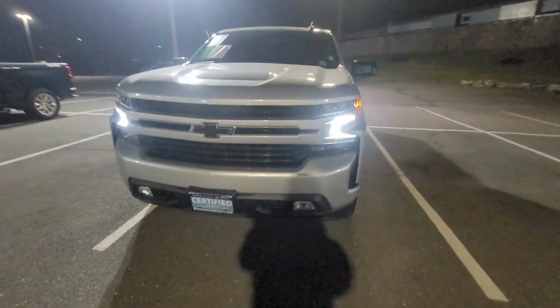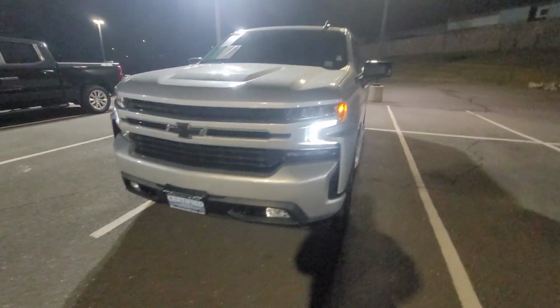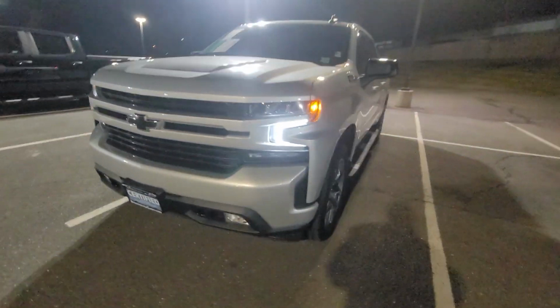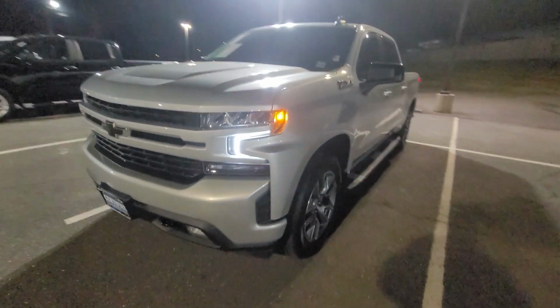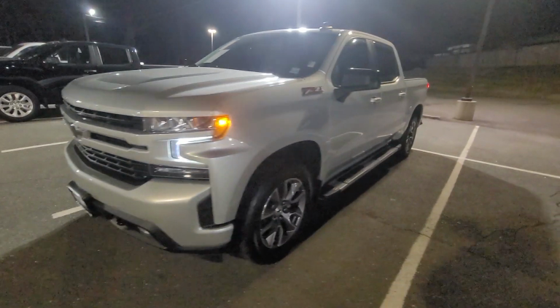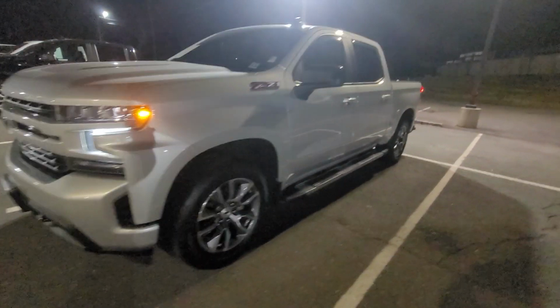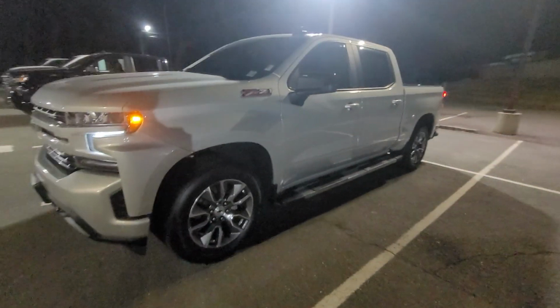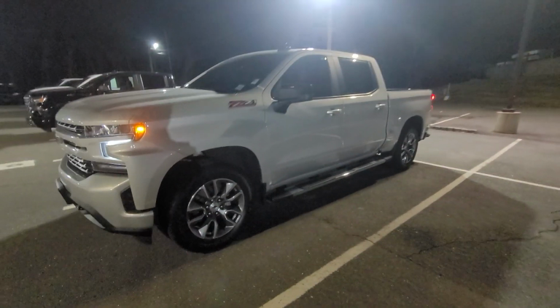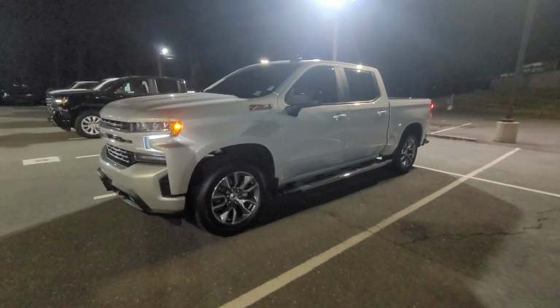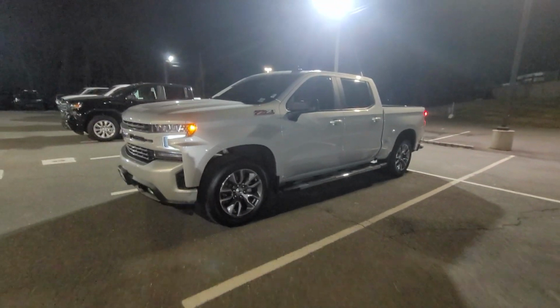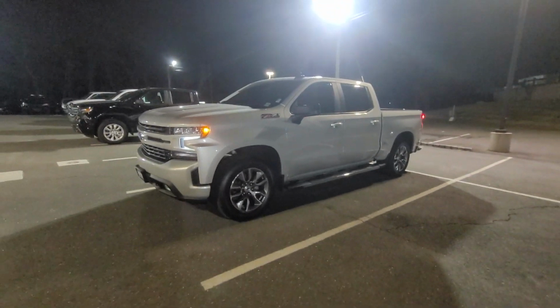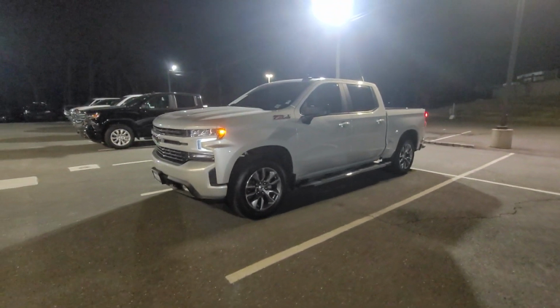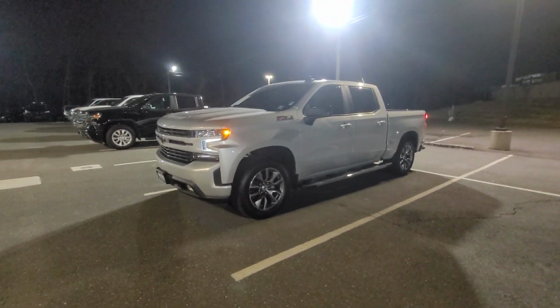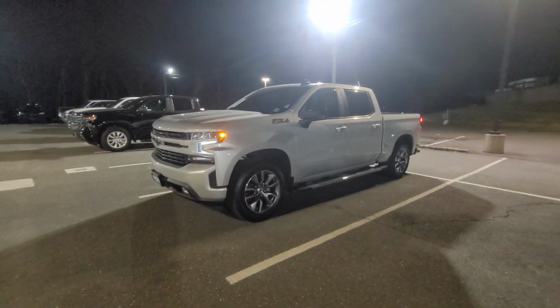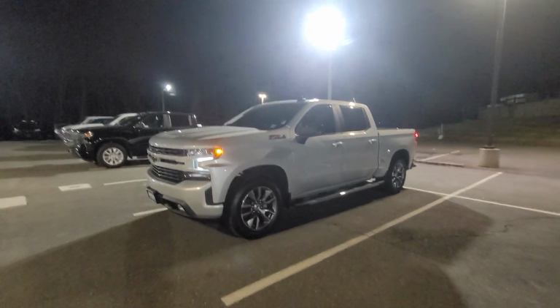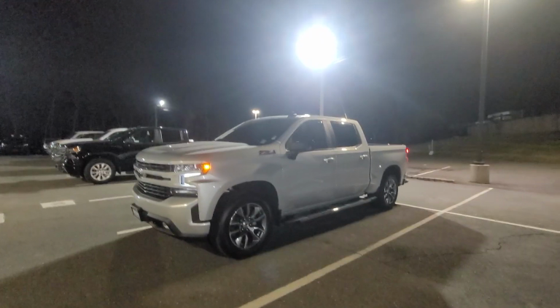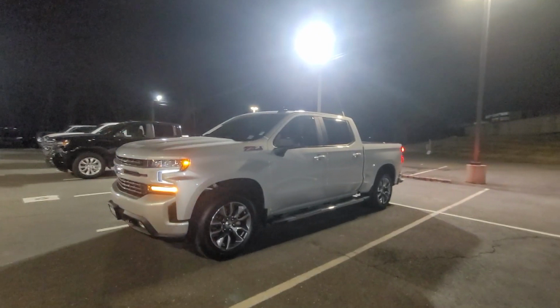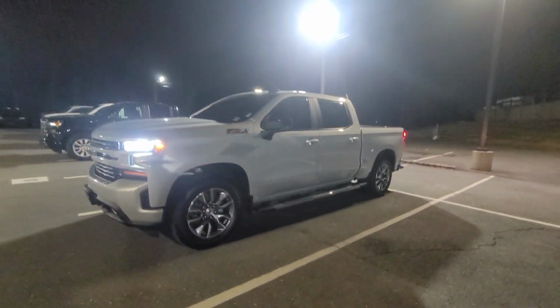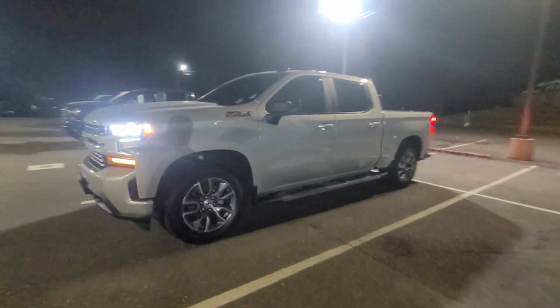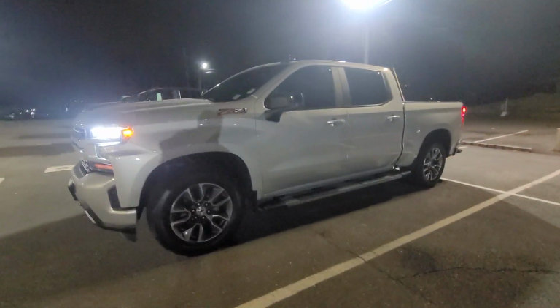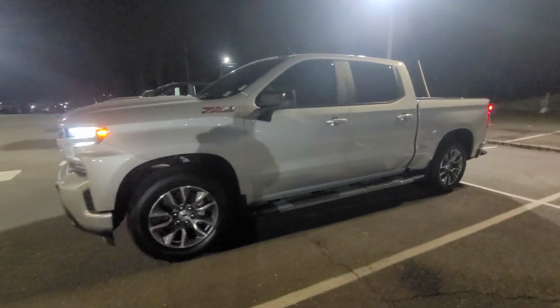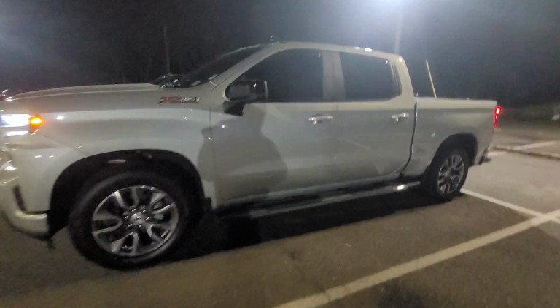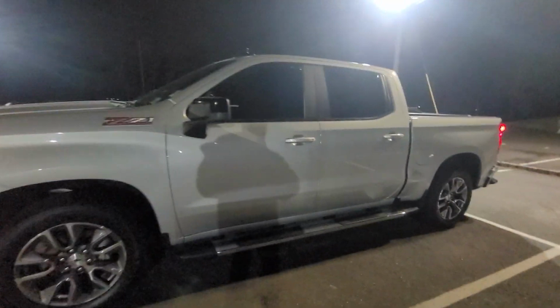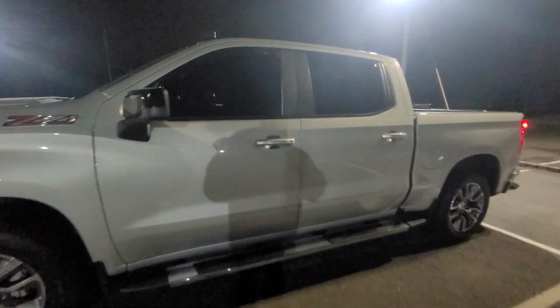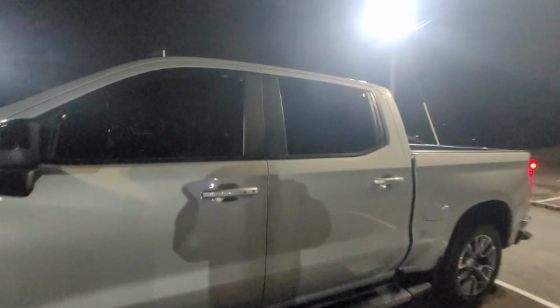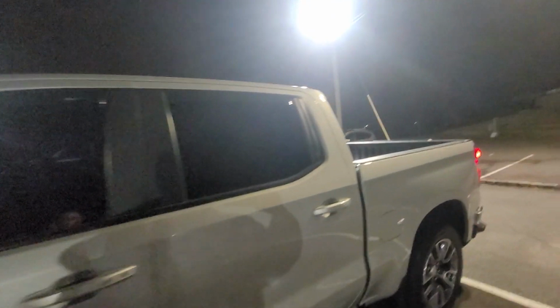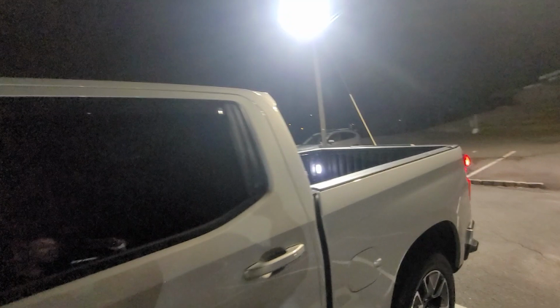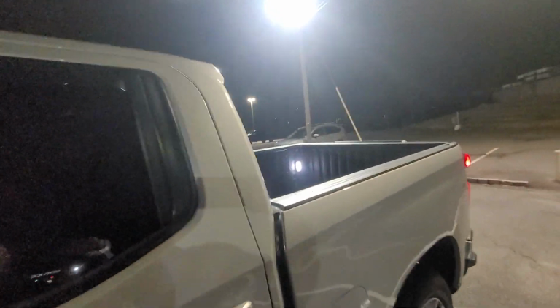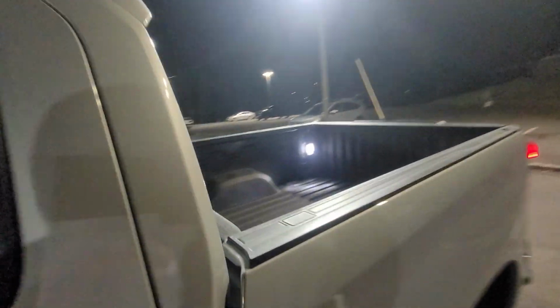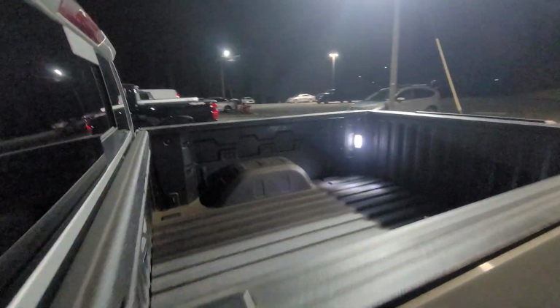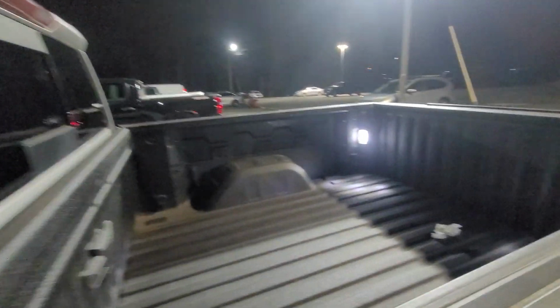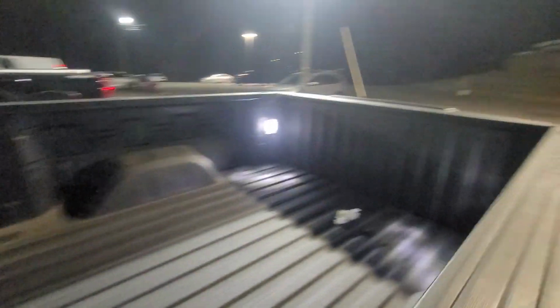It is a gorgeous truck, really good condition as you can see — silver ice metallic, nice alloy machine finished aluminum wheels, bed liner with the bed light.